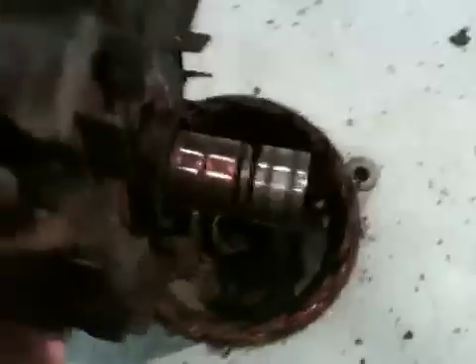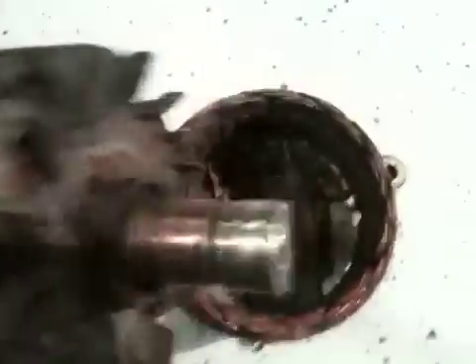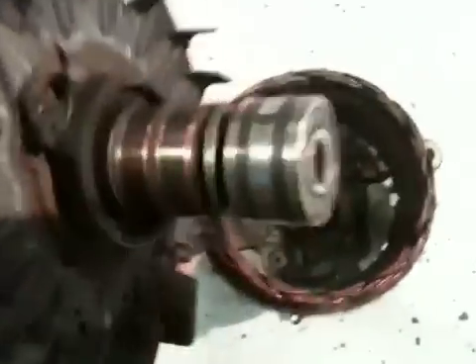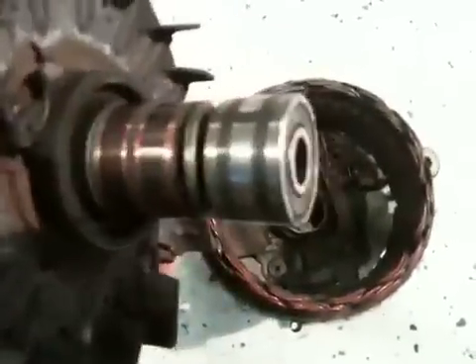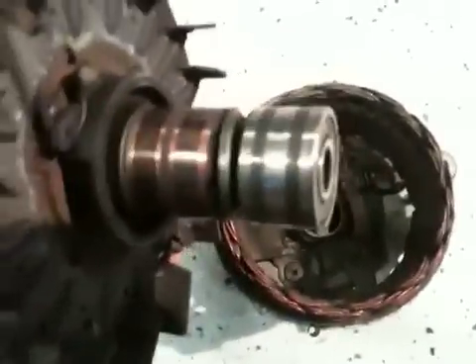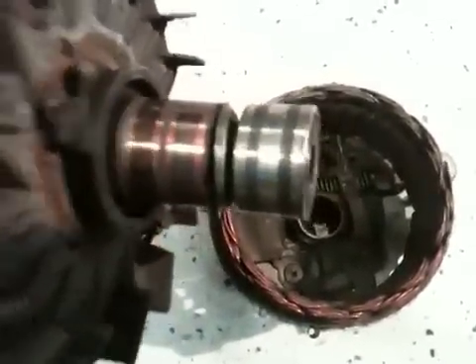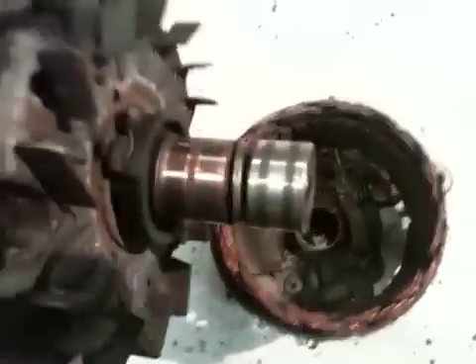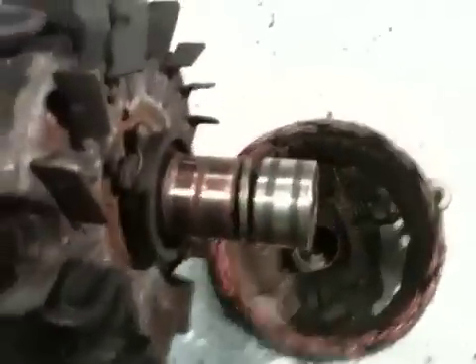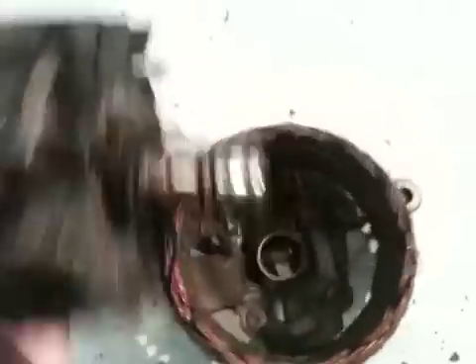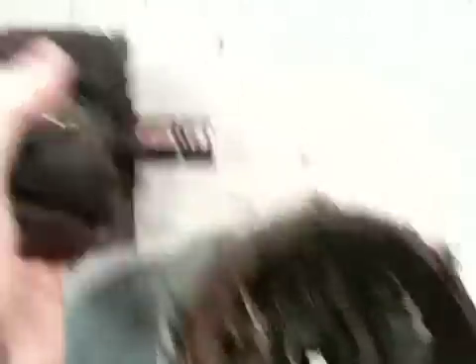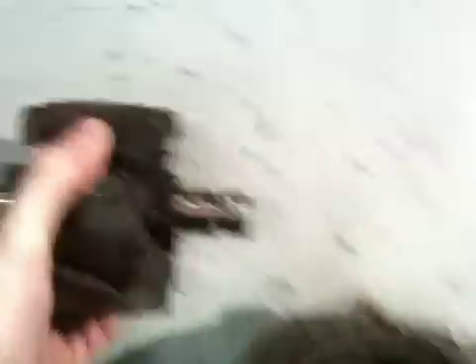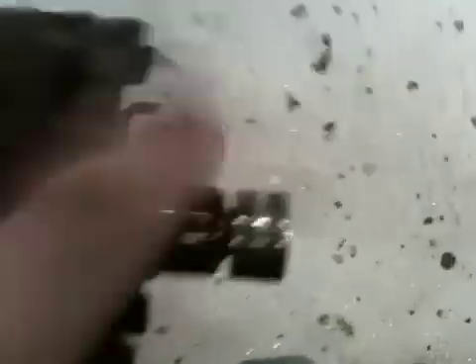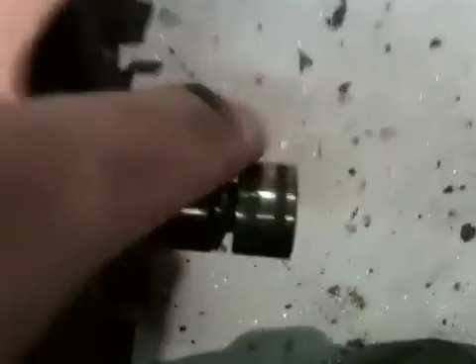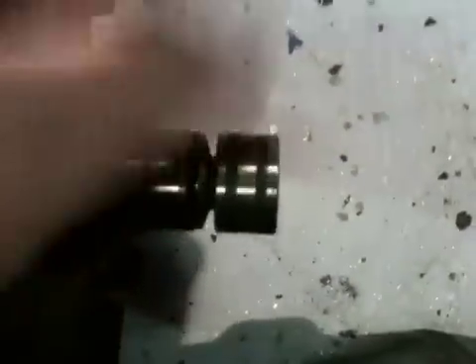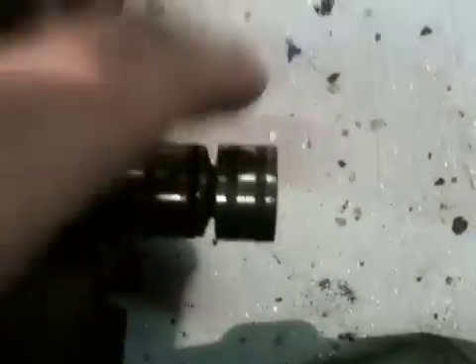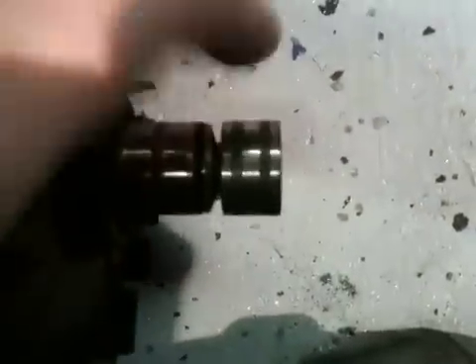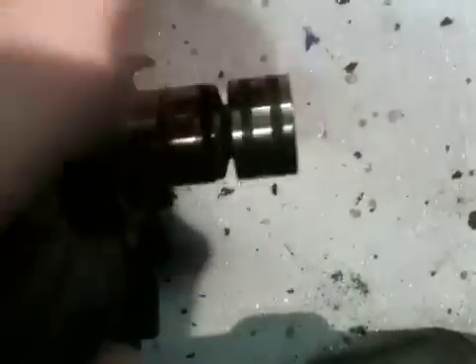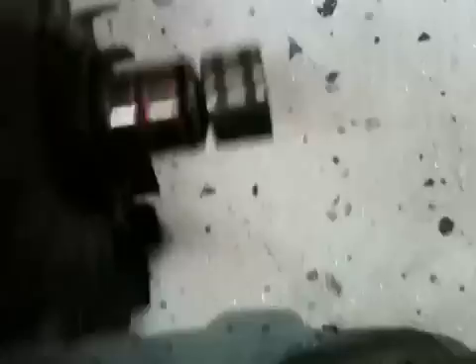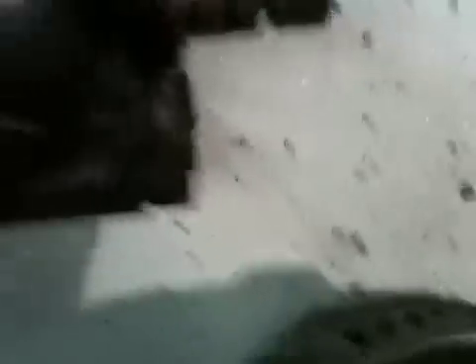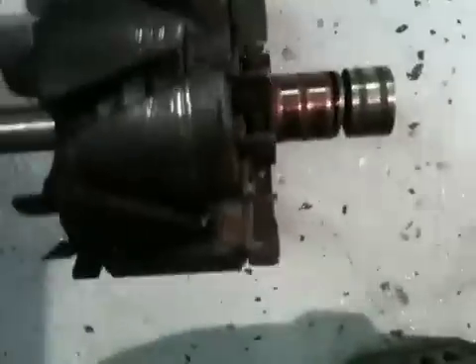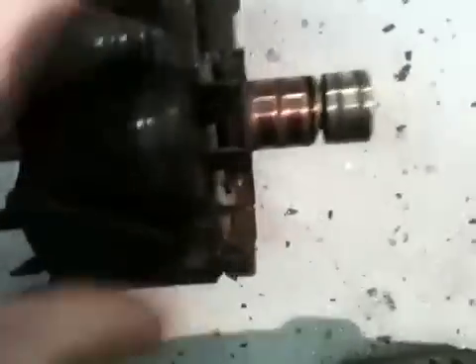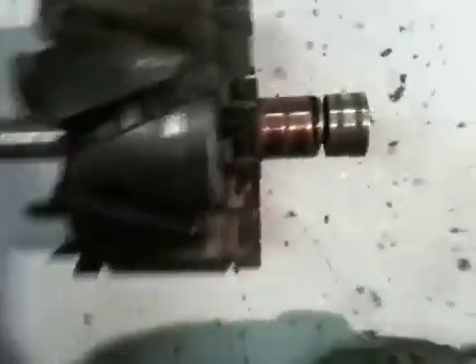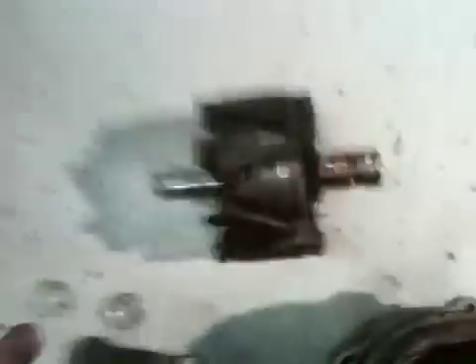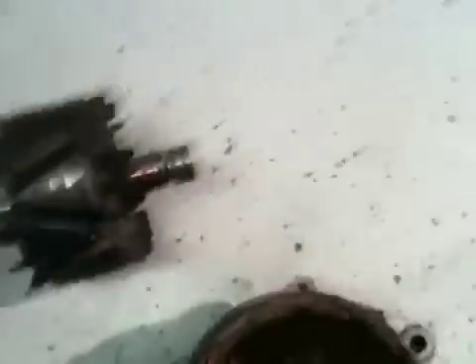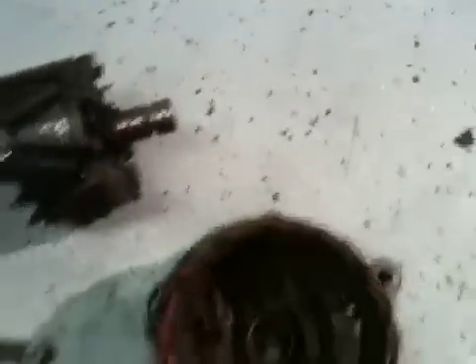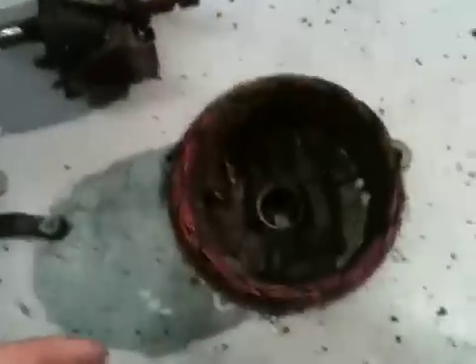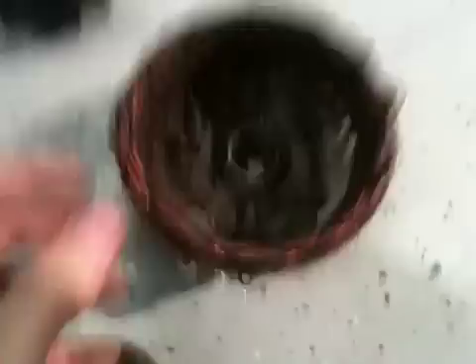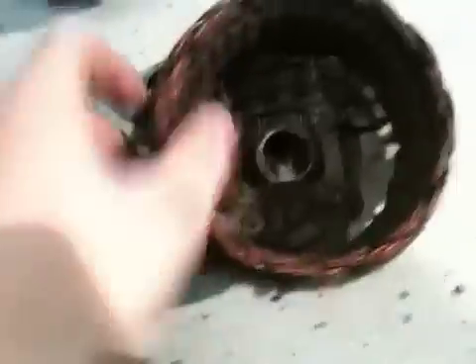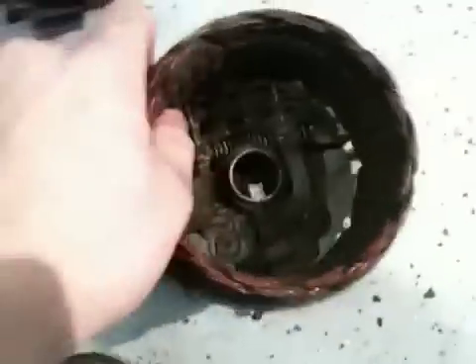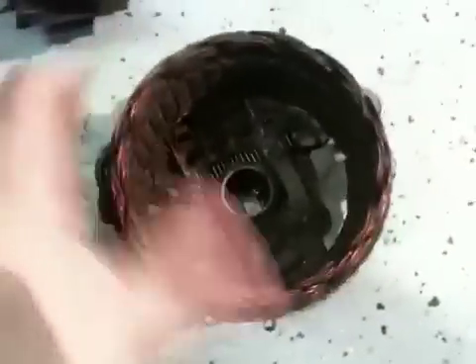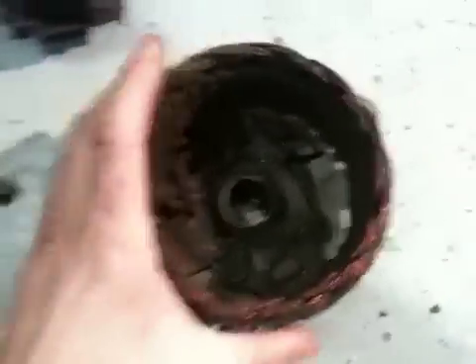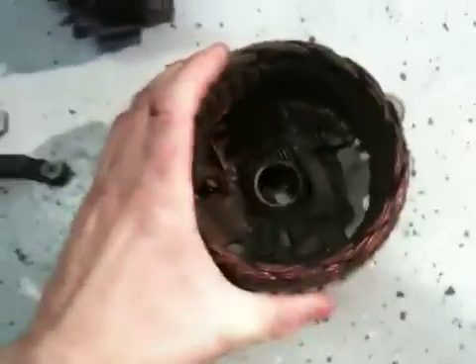Depending on how lucky or unlucky you get, see that? That's the real rear bearing. It might come out with you, it might not. Depends.